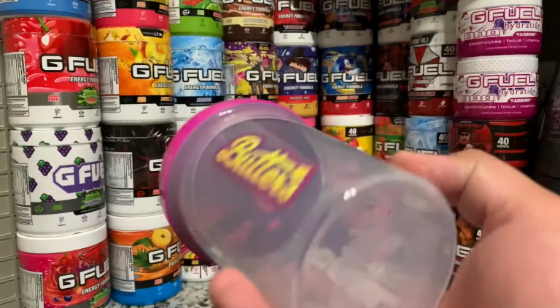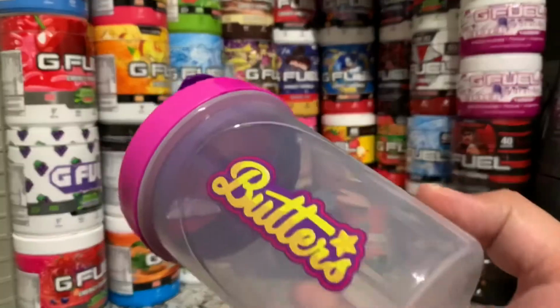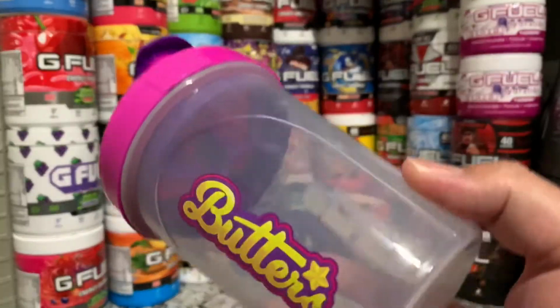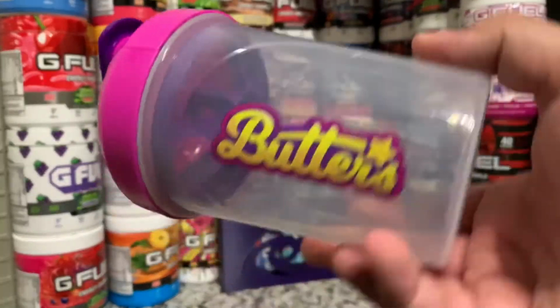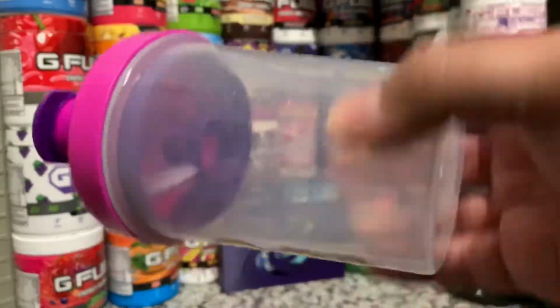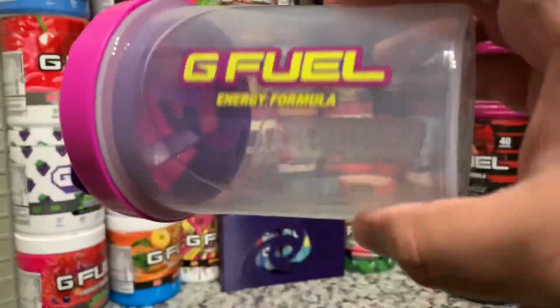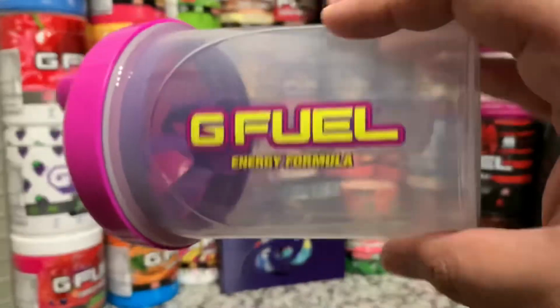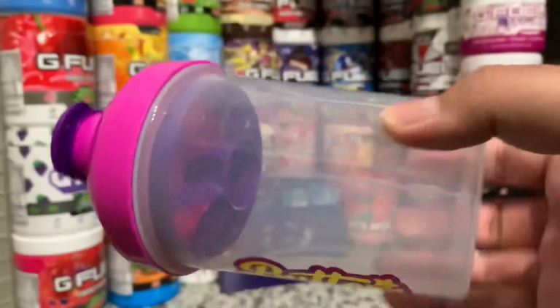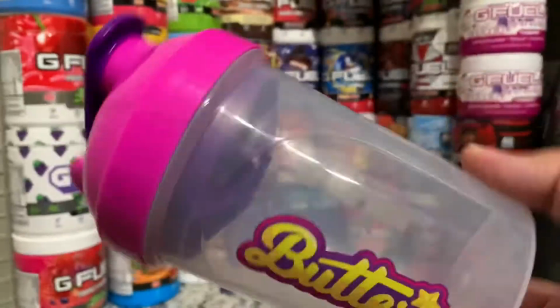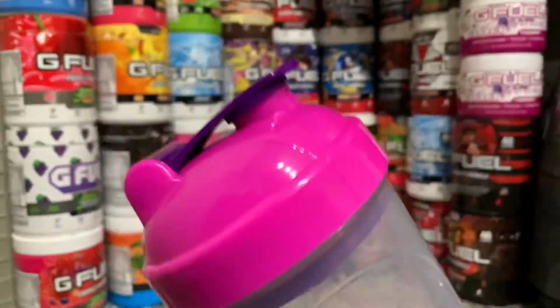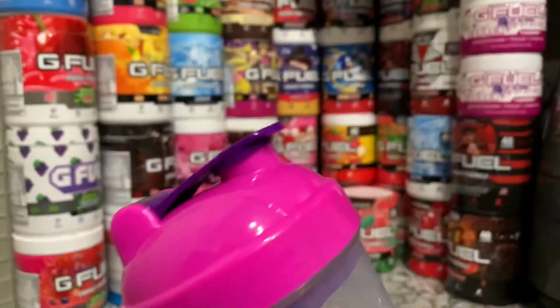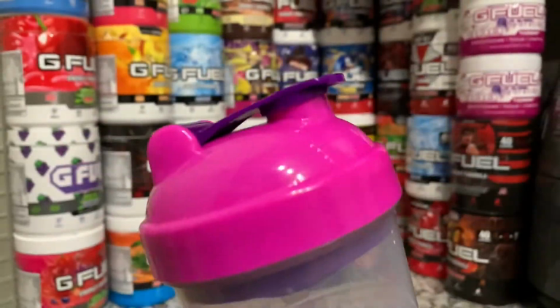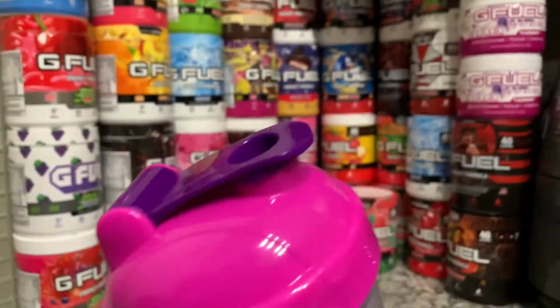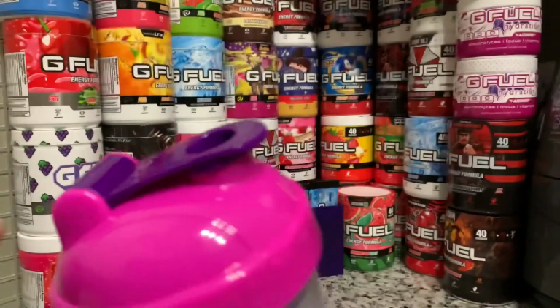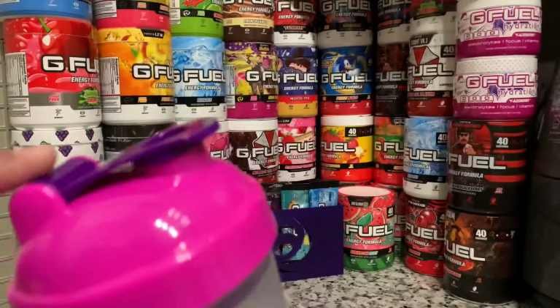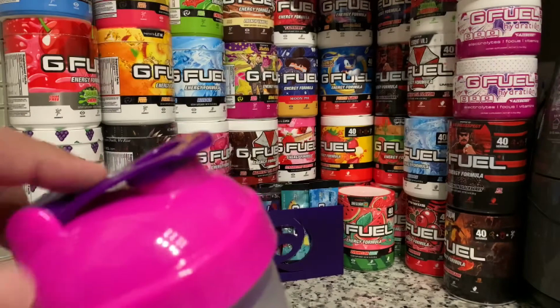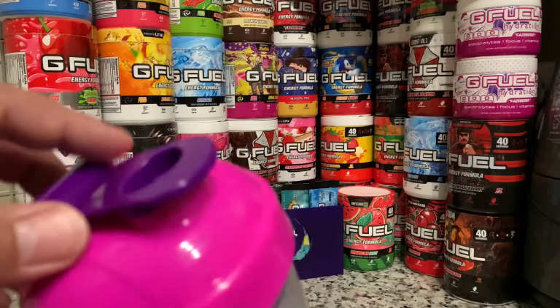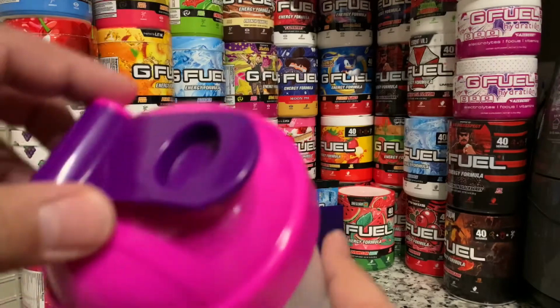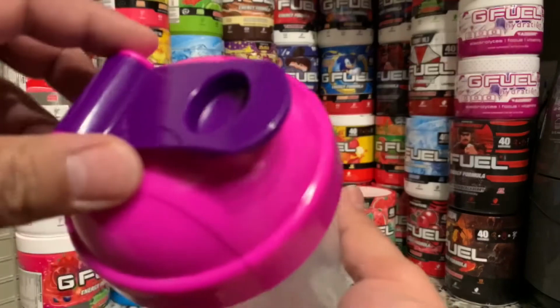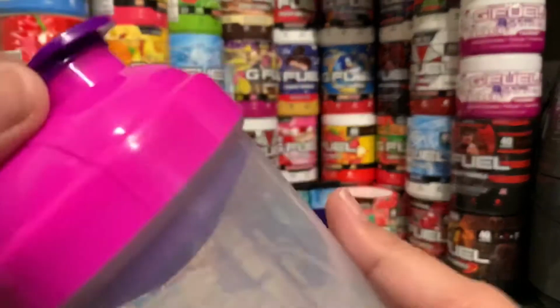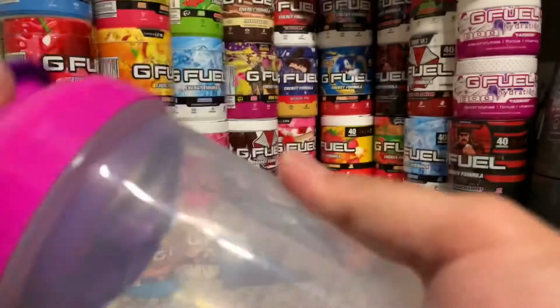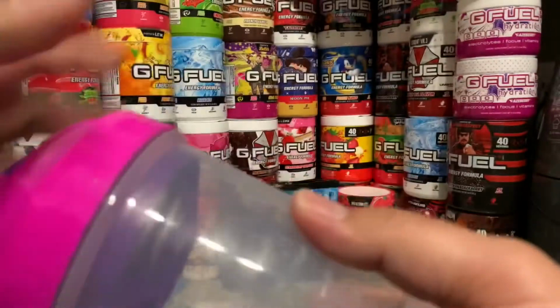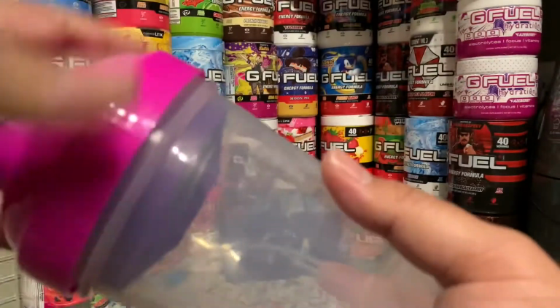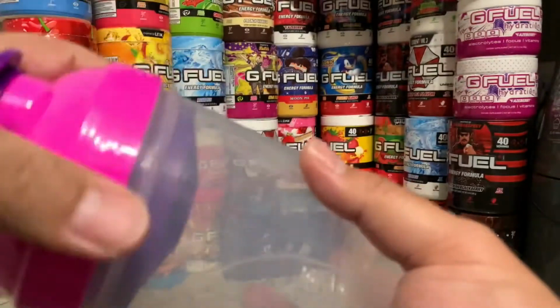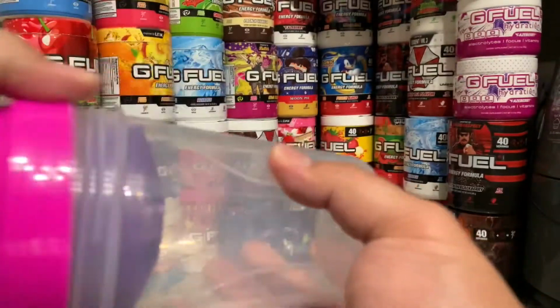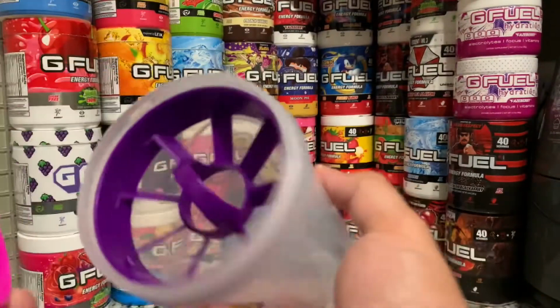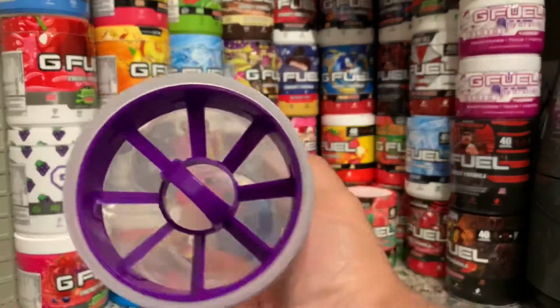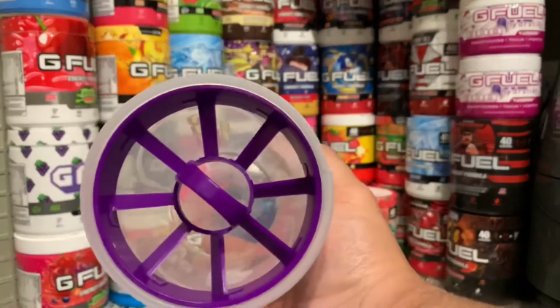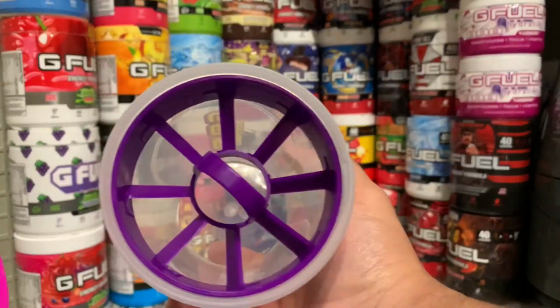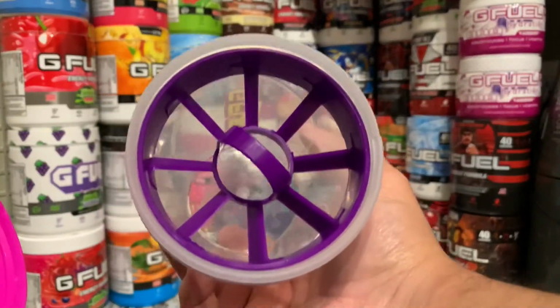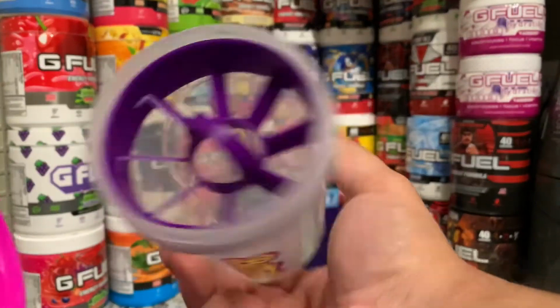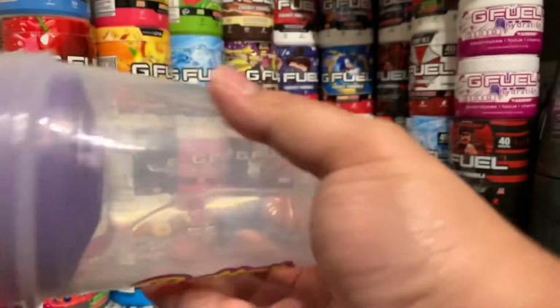One of my favorite things is that it's a clear cup. Clear cups are always my favorite. When you take a look at the top, you get a hot pink and then a purple stopper. Open this up and you get a purple sifter in here as well.